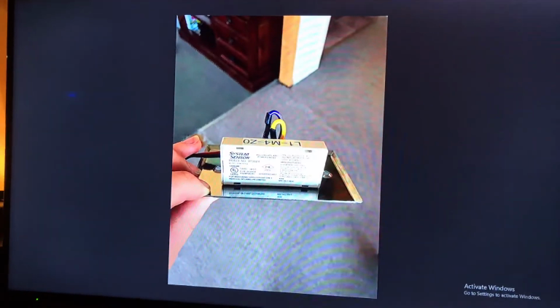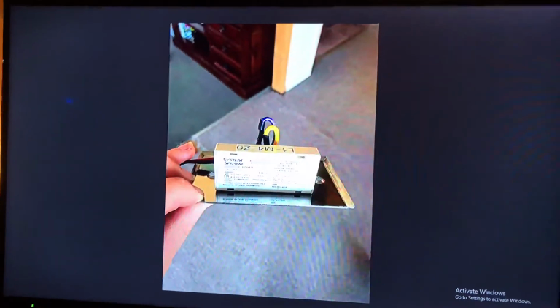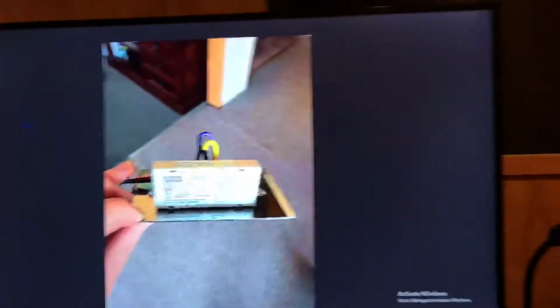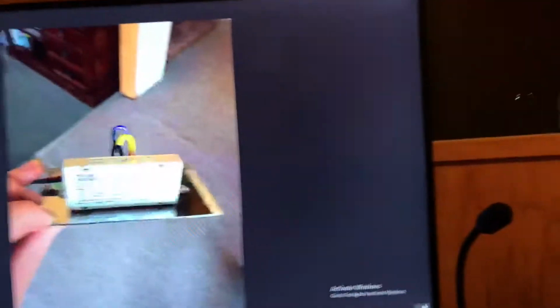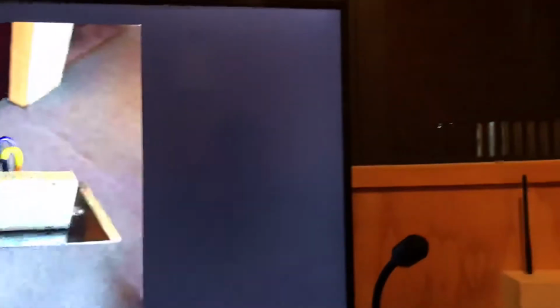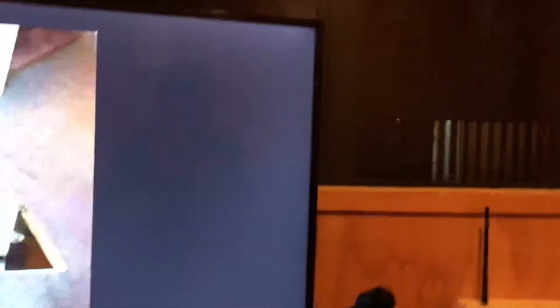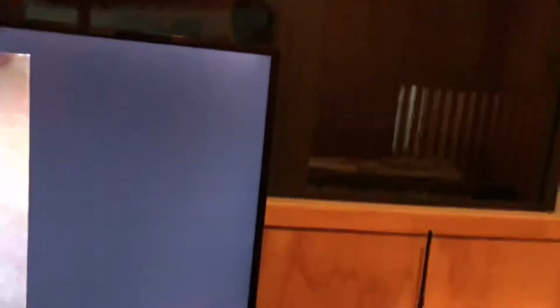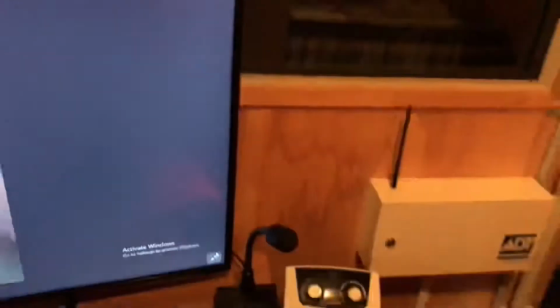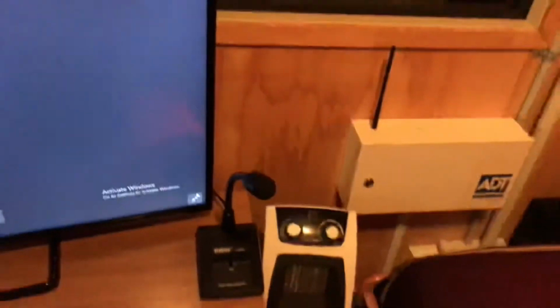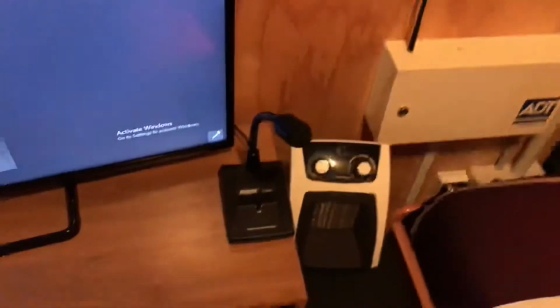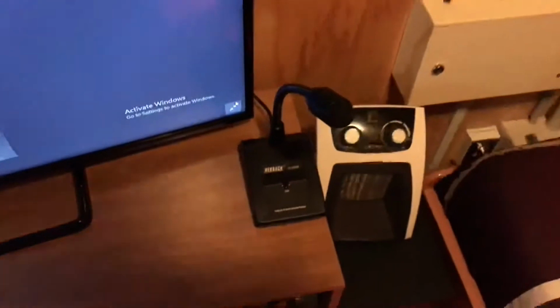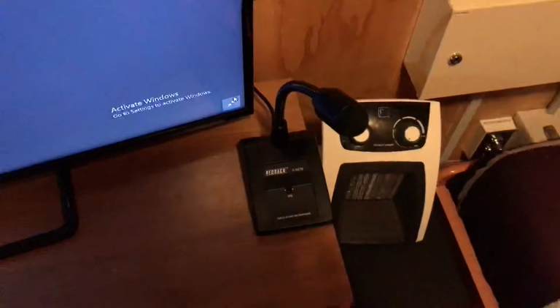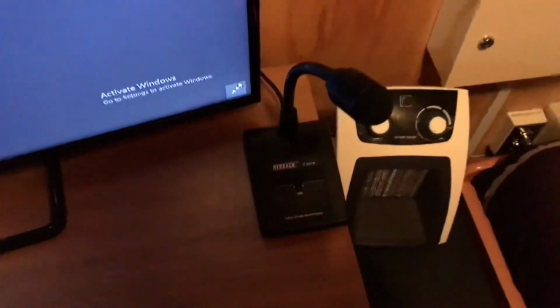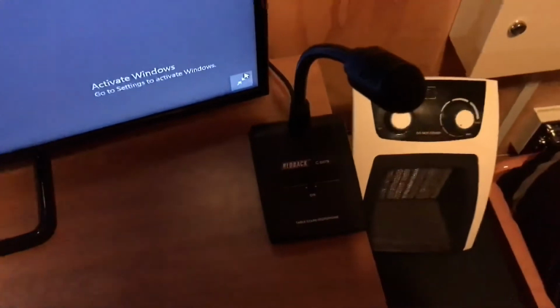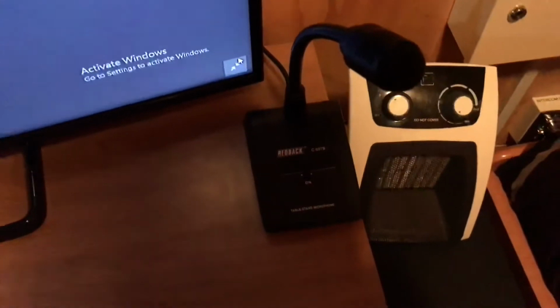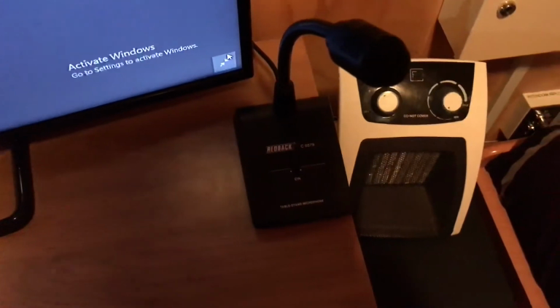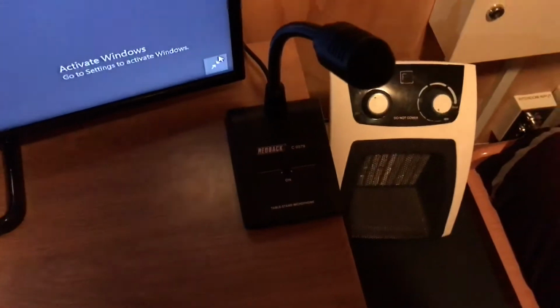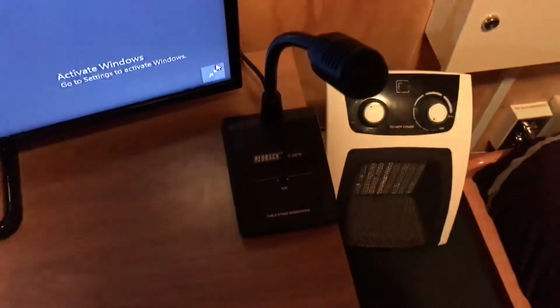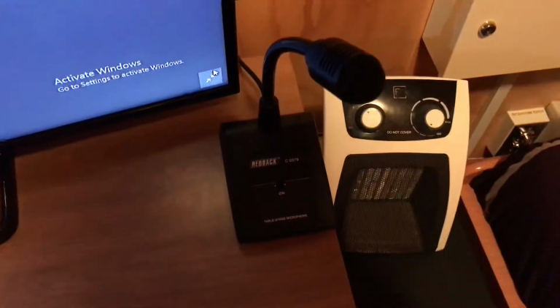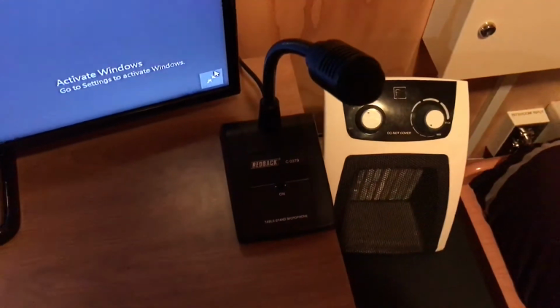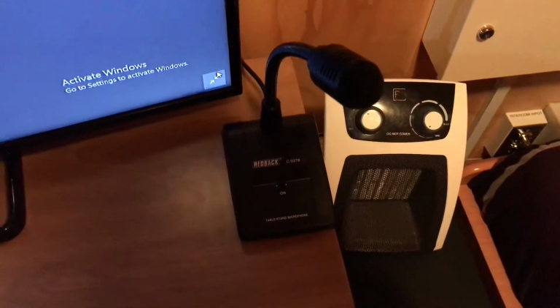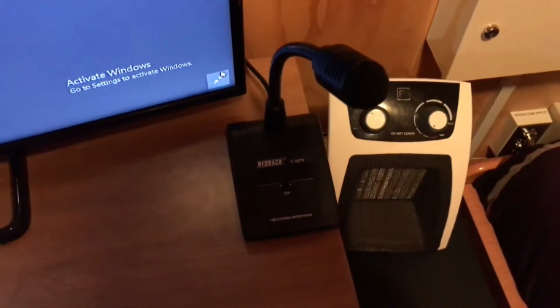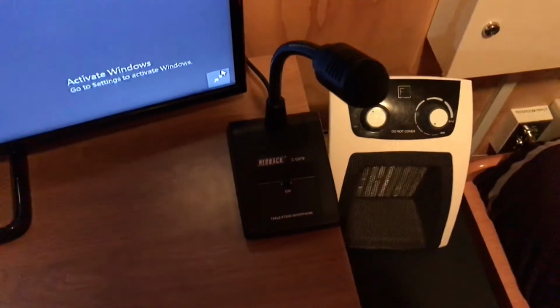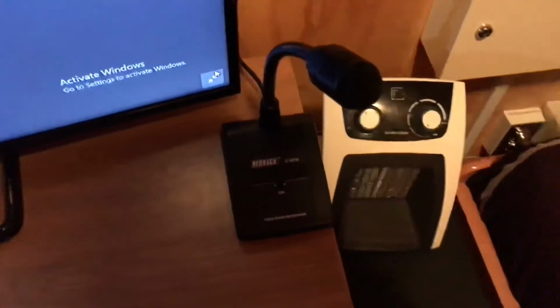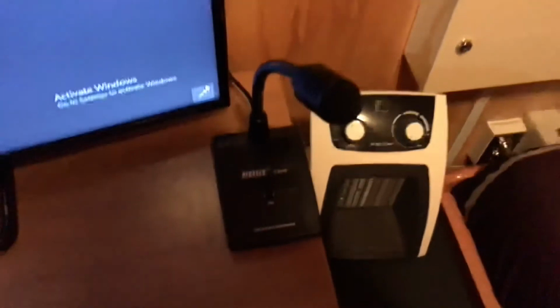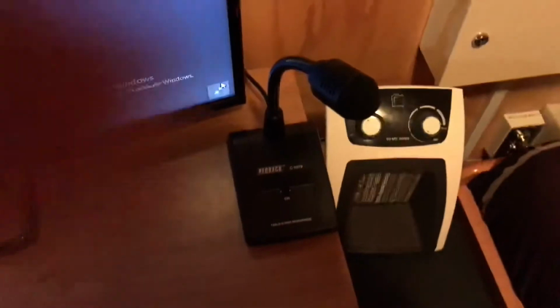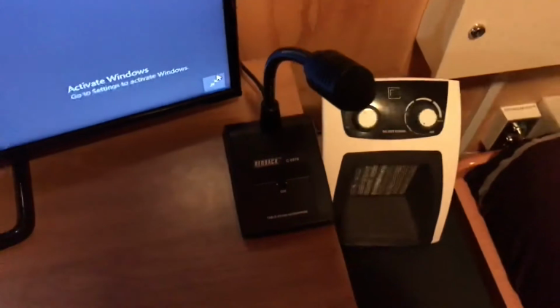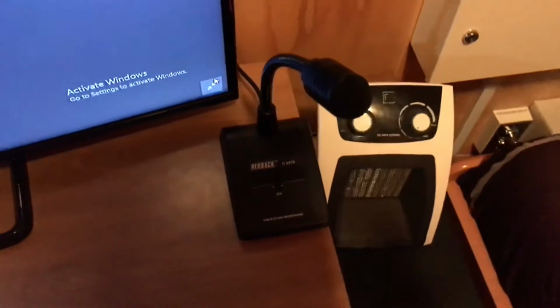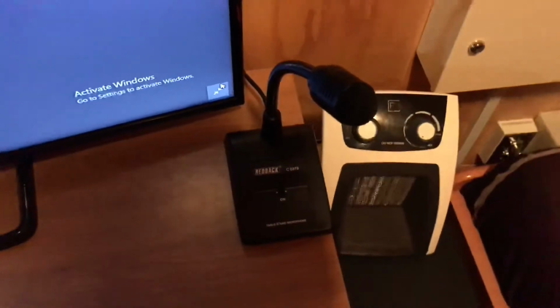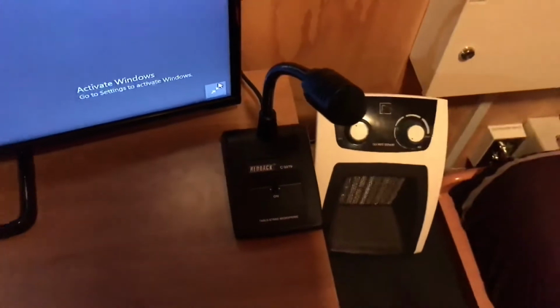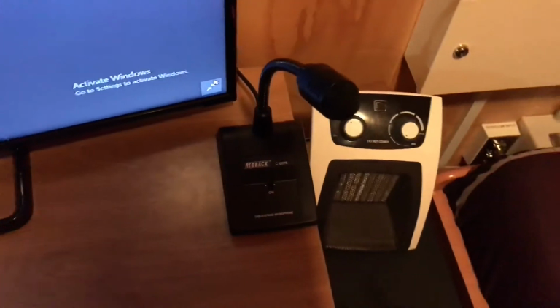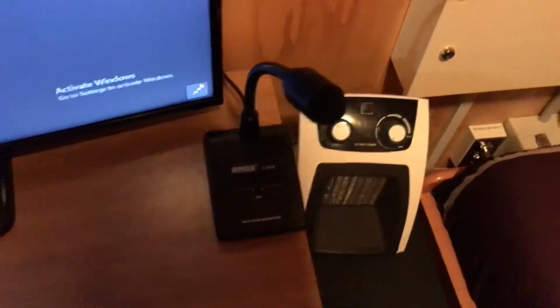I'll also be covering my intercom system tonight, and we're going to use that to get someone inside to push the button for me, so I don't have to go inside. There are two wireless microphones inside.